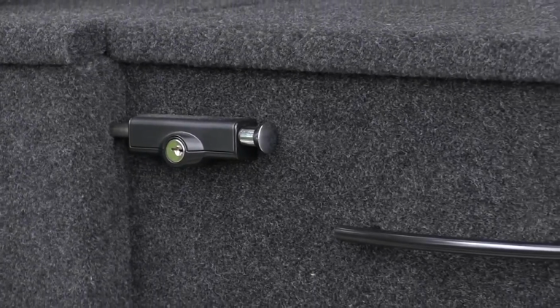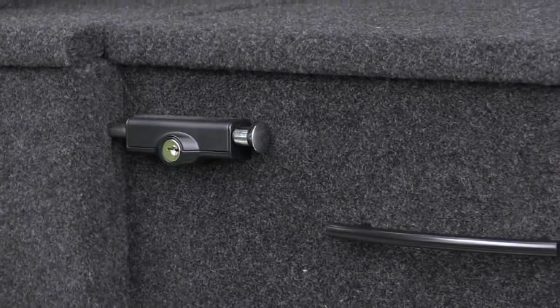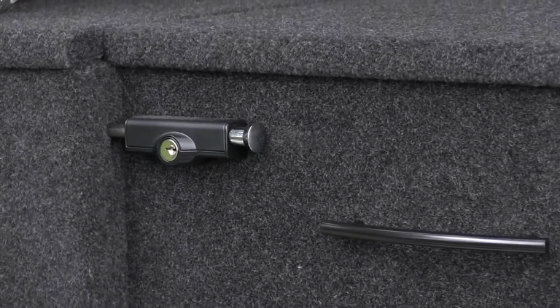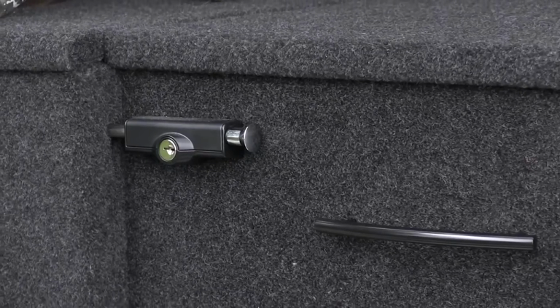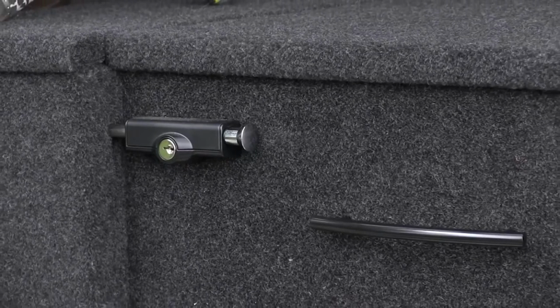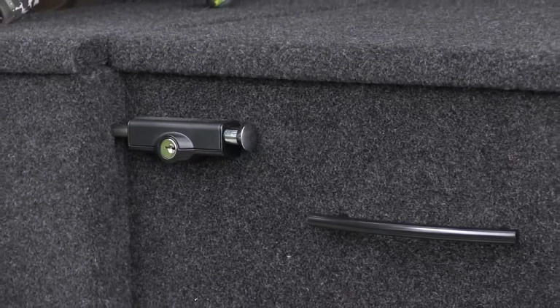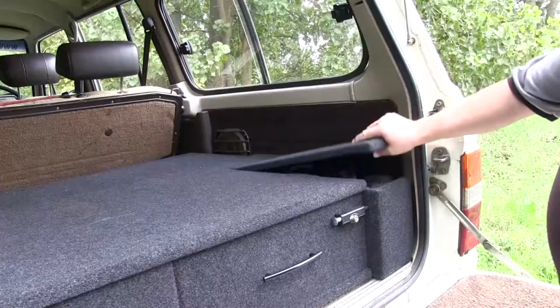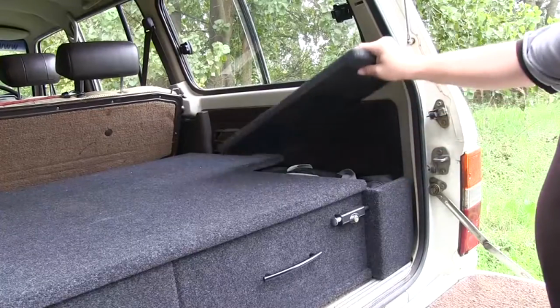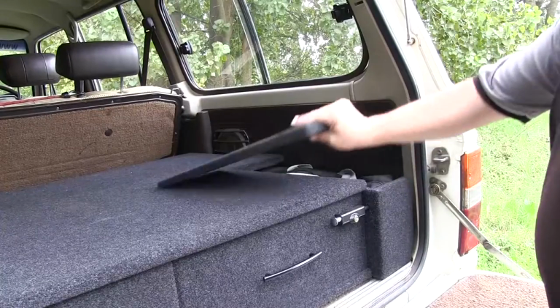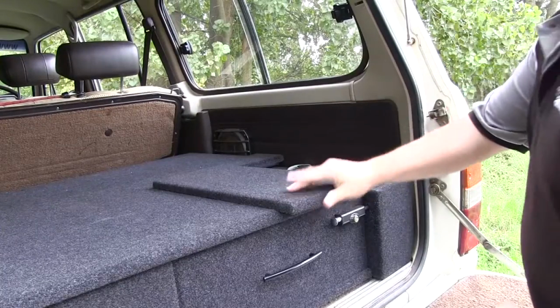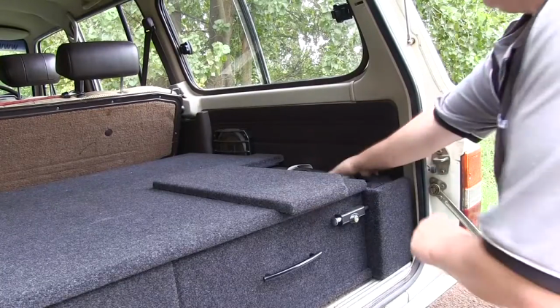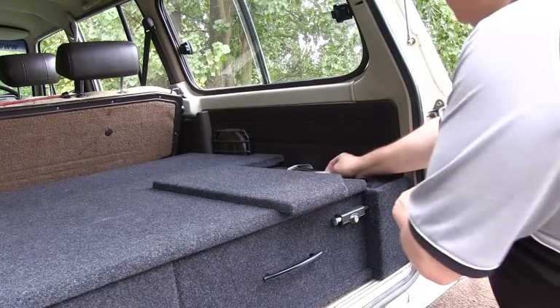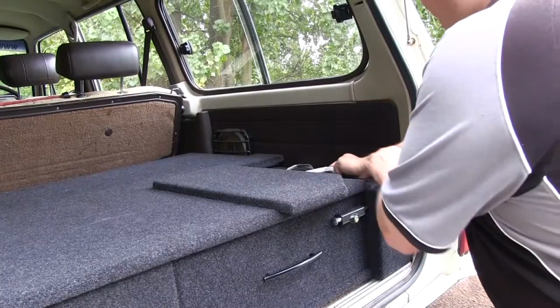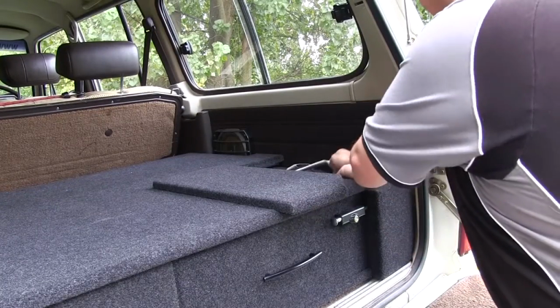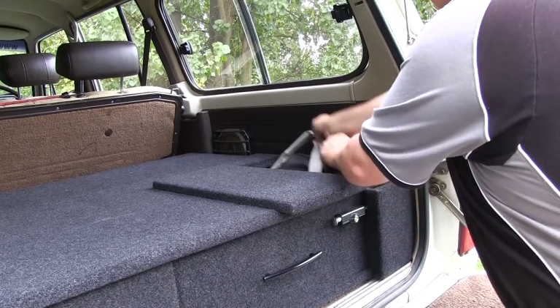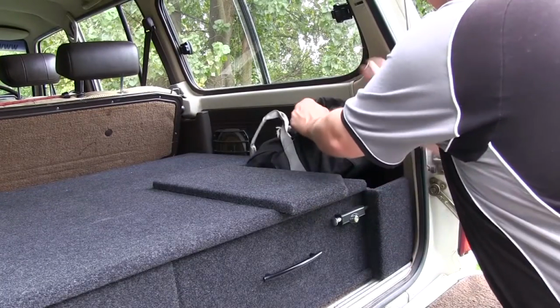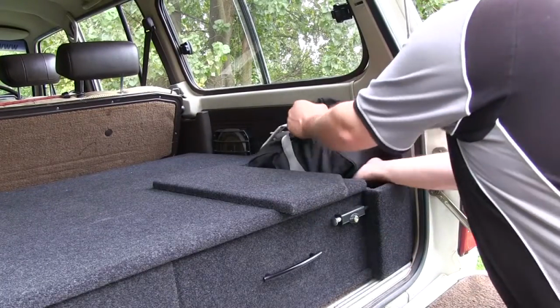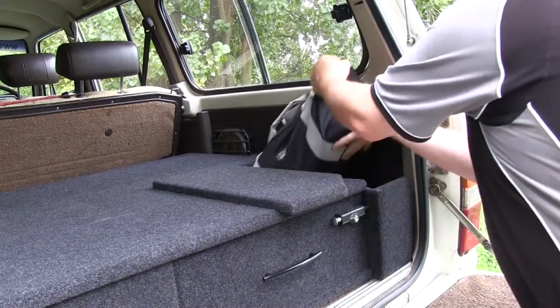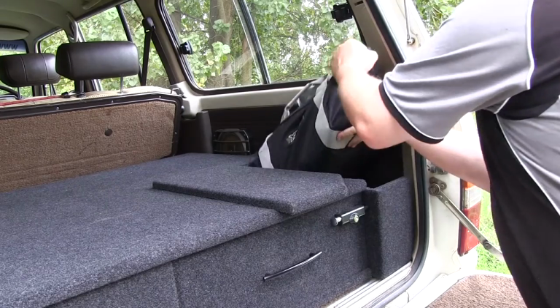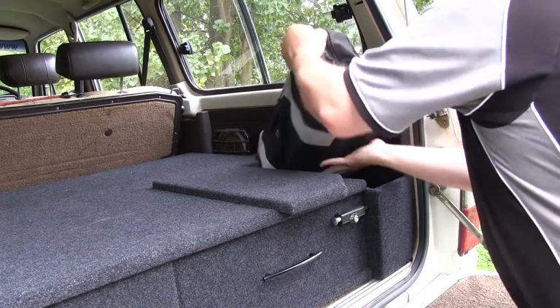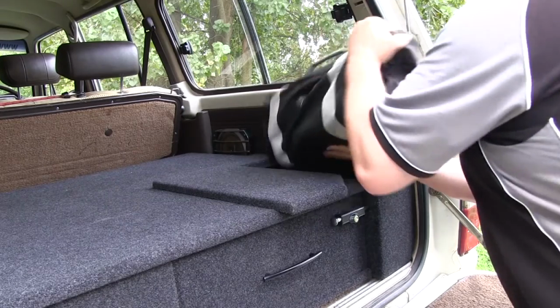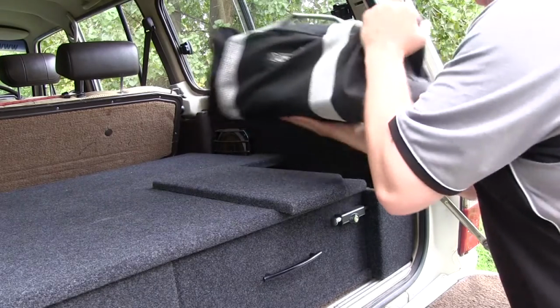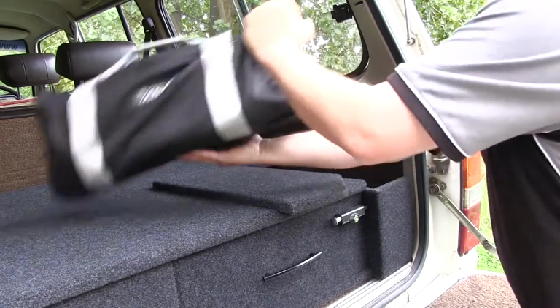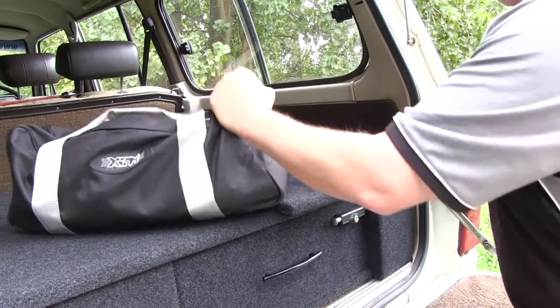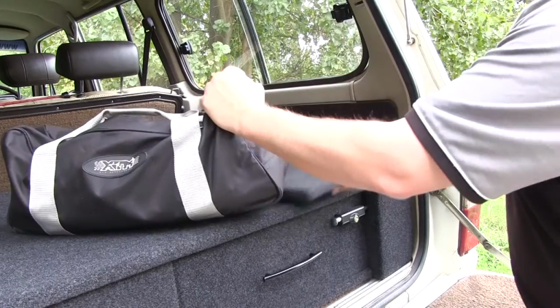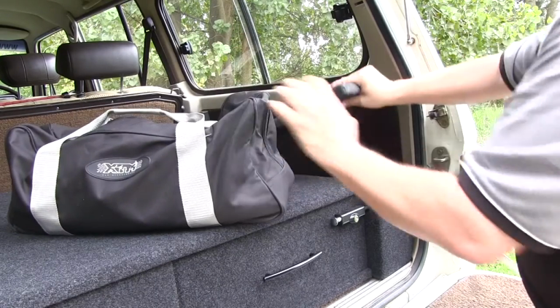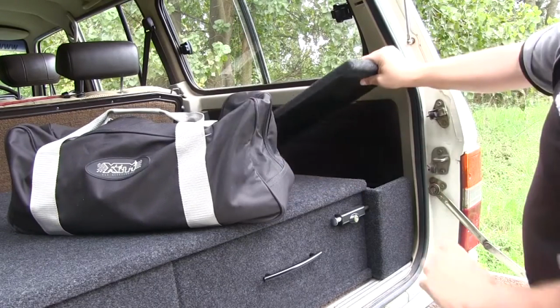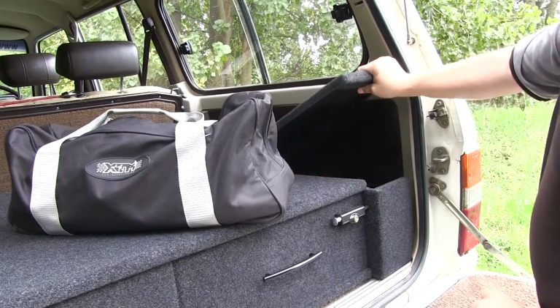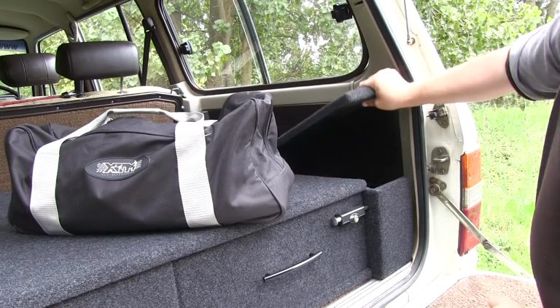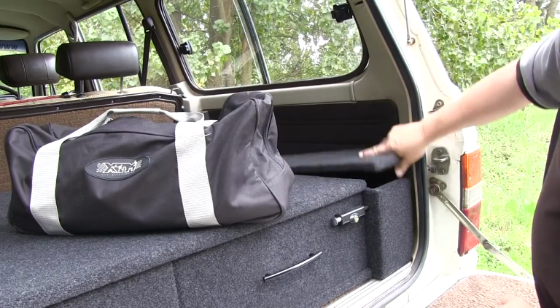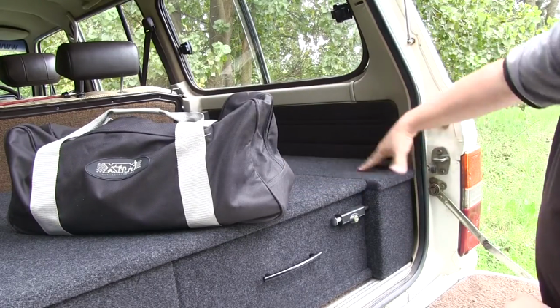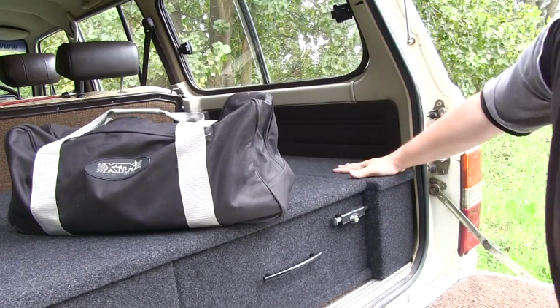The locks, handles, and hardware have all proven to be more than up to the task, and we especially love the way that the design makes the most of all the available space in the back of my old 60 series.